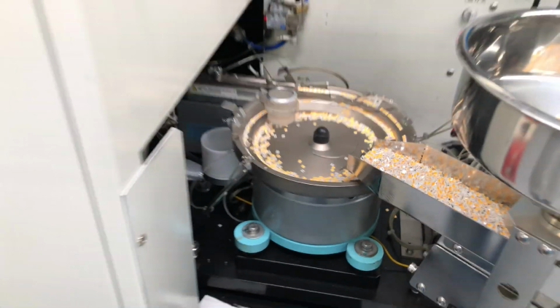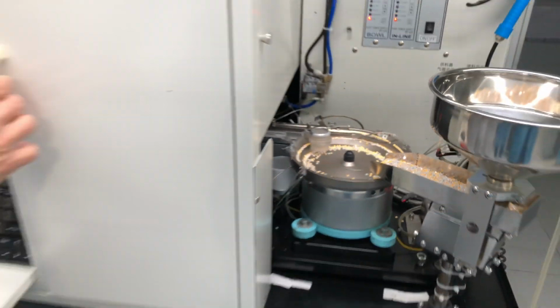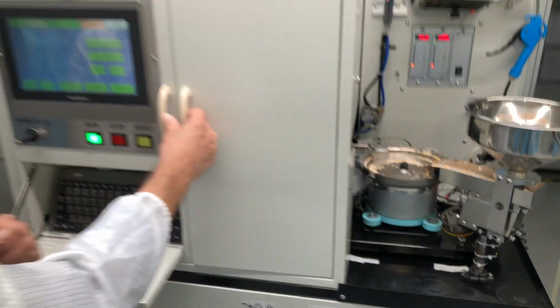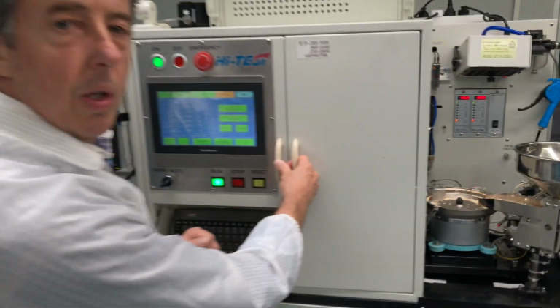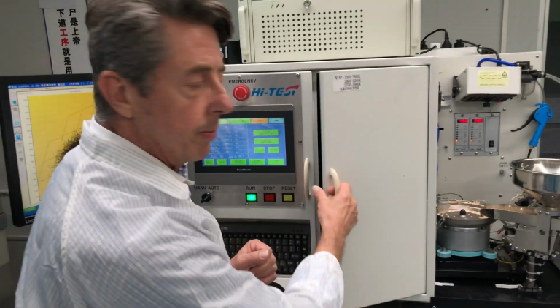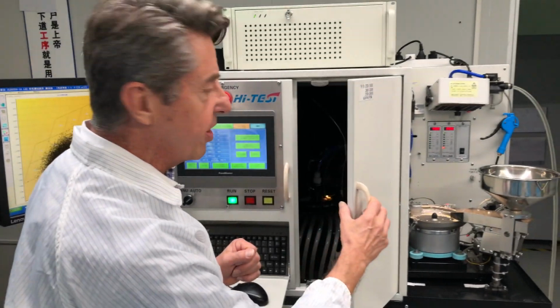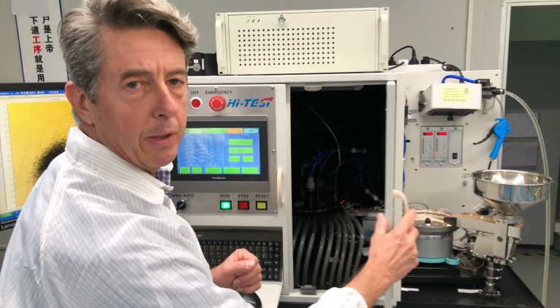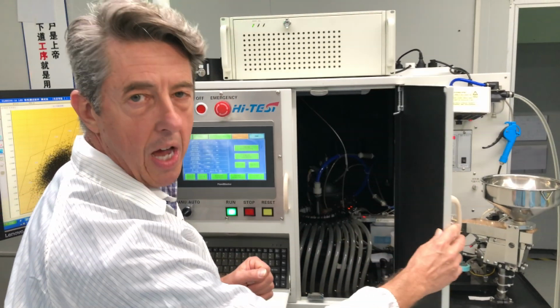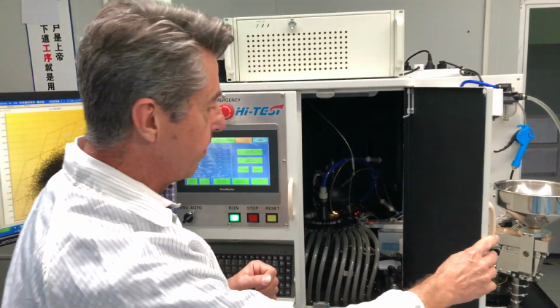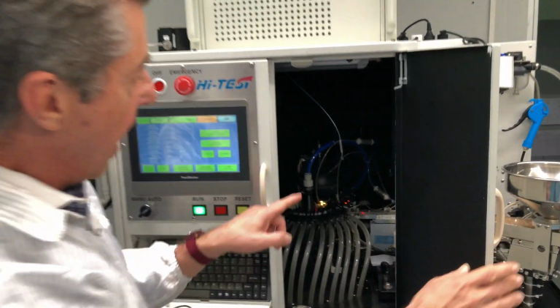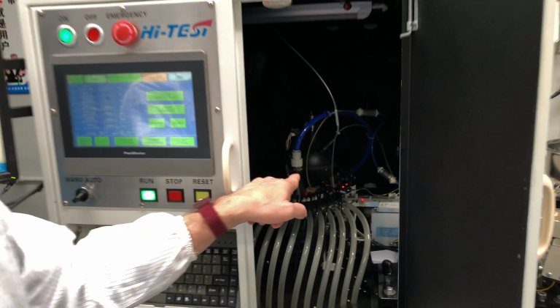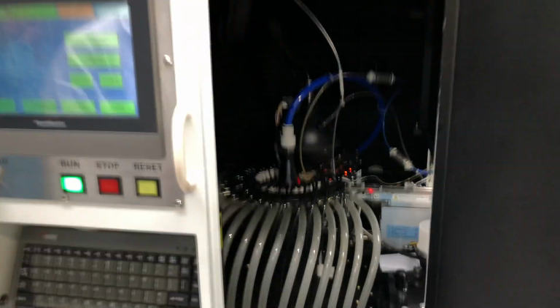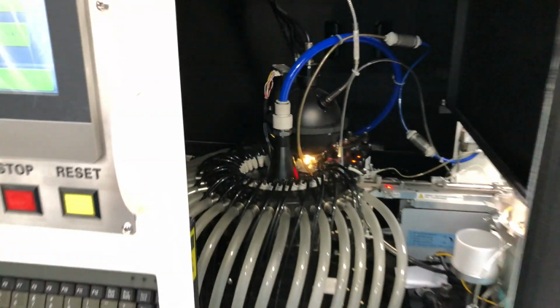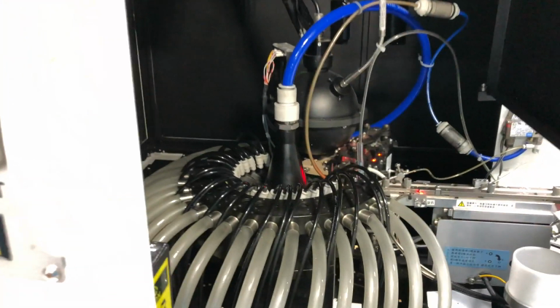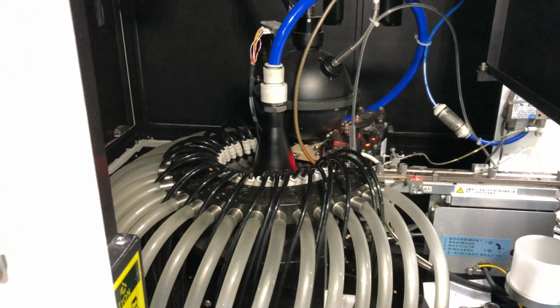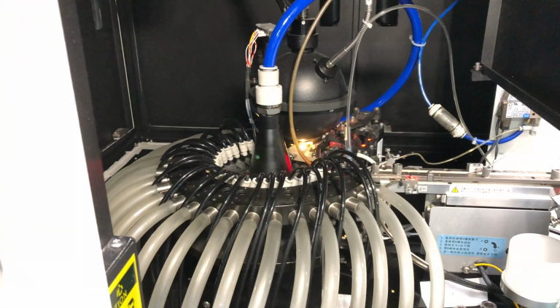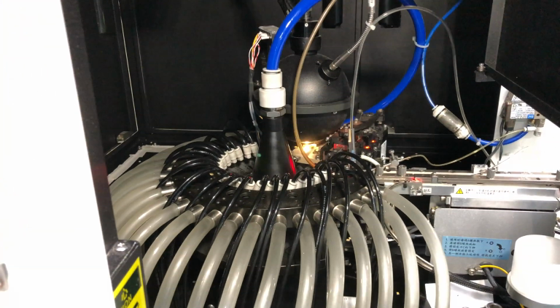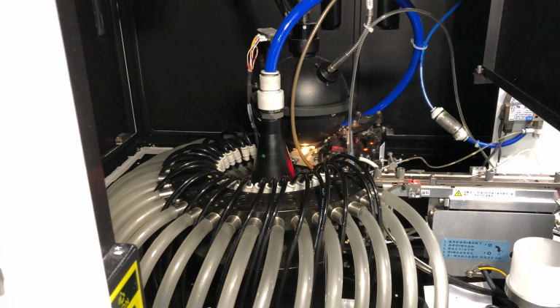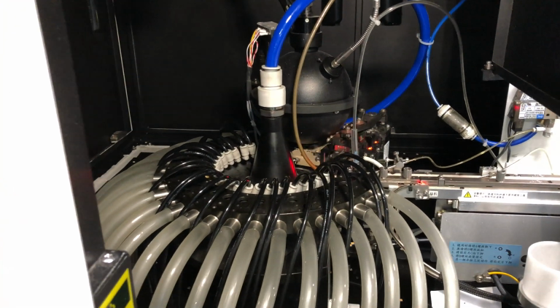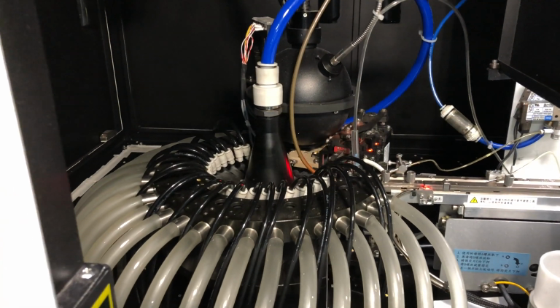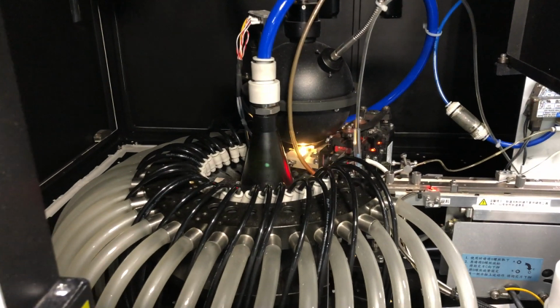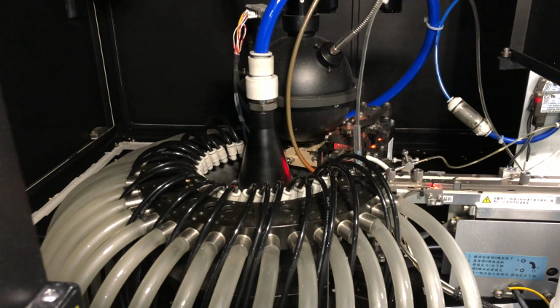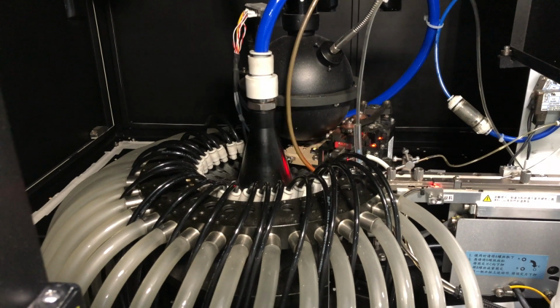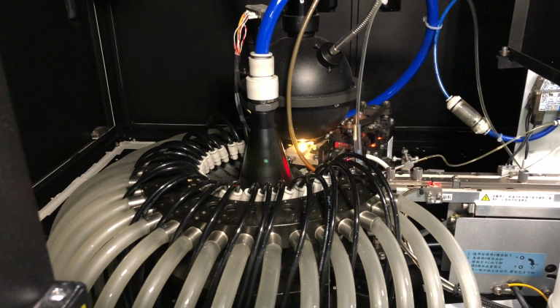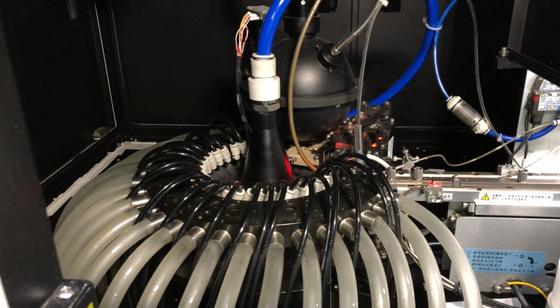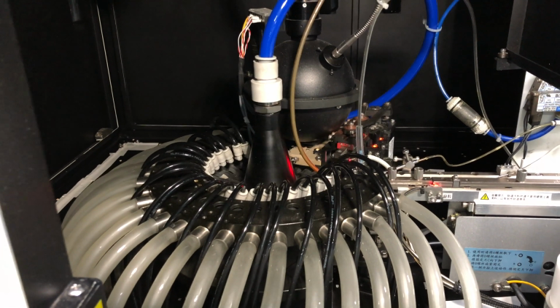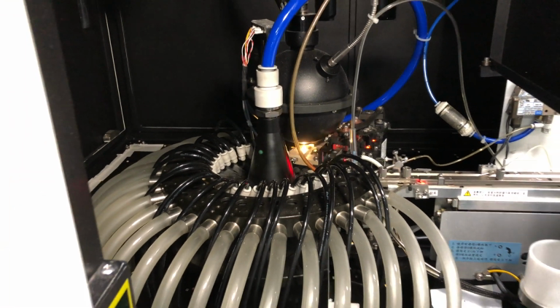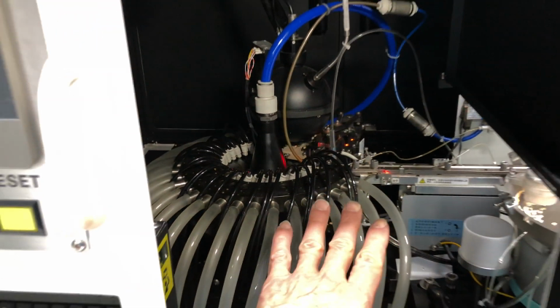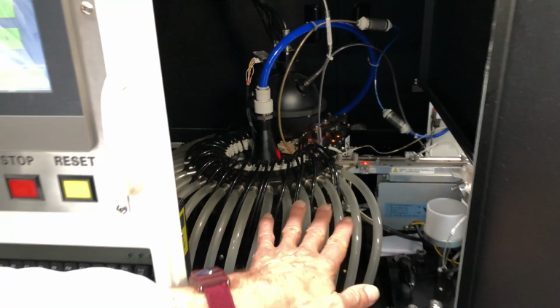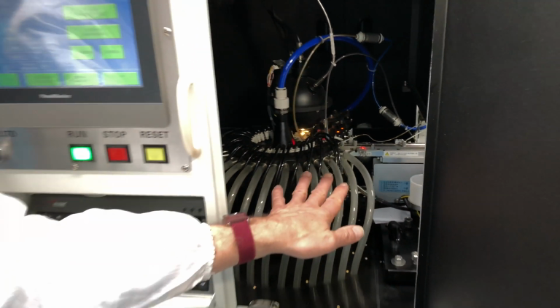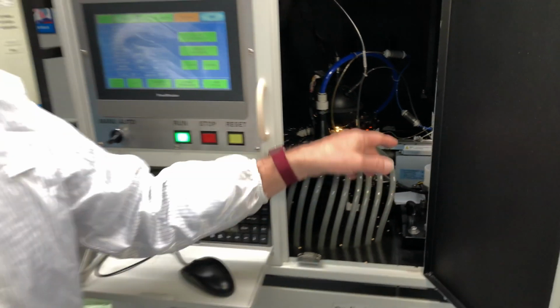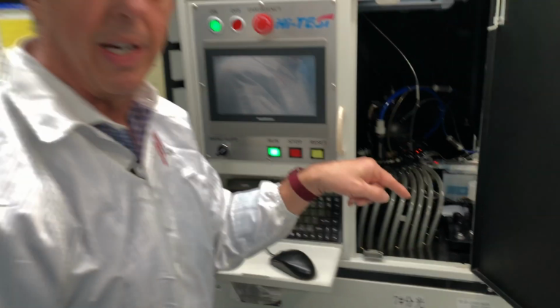Behind this door is the heart and soul of the whole machine — this is a spectrometer radiometer. Every time you see a flash of light, it's lighting the LED up. It's measuring both the lumen output and the color. As it measures the color, the LED is thrust down one of these tubes into the bins.